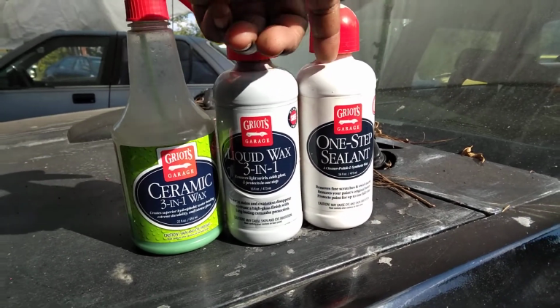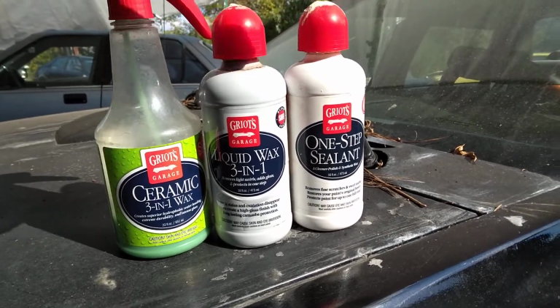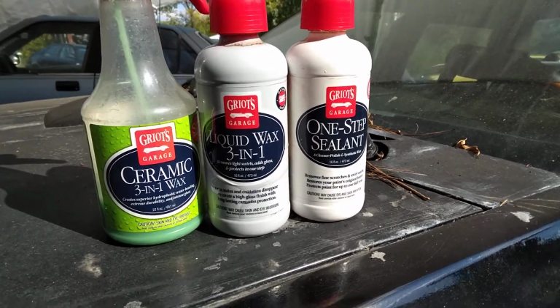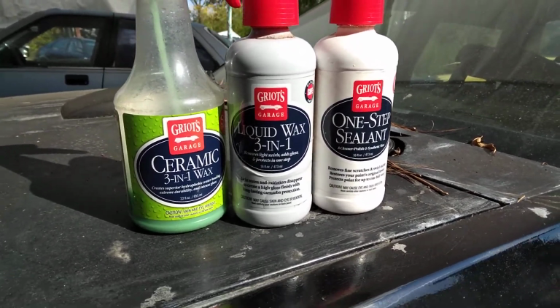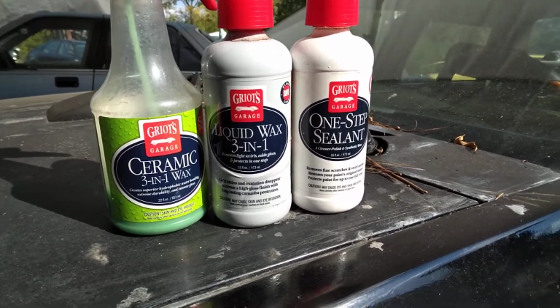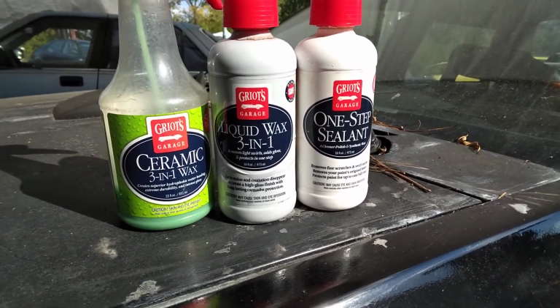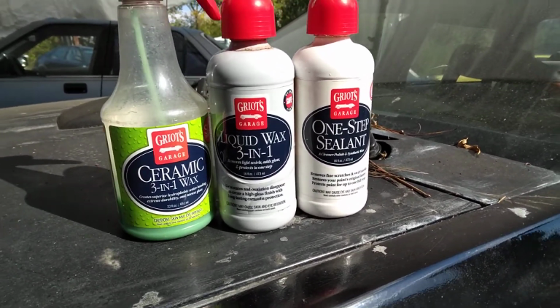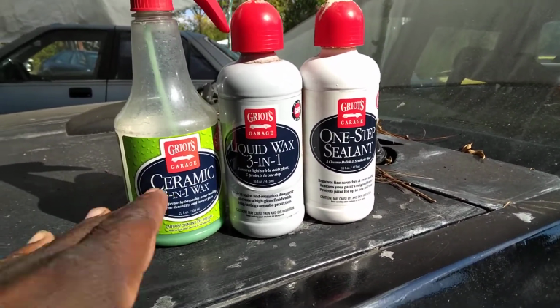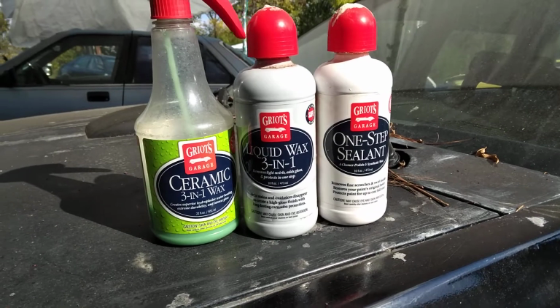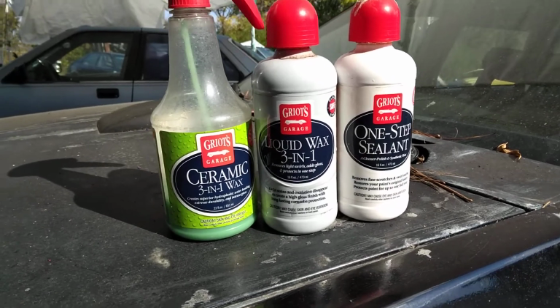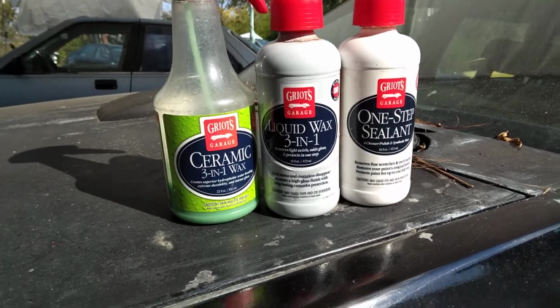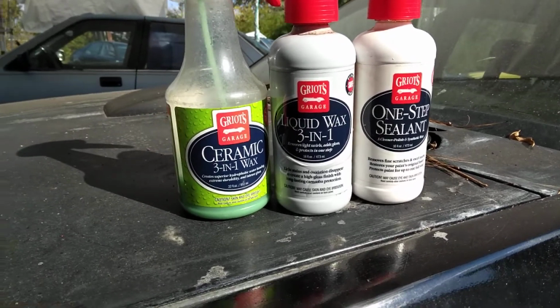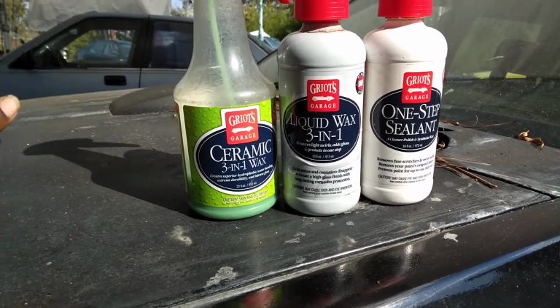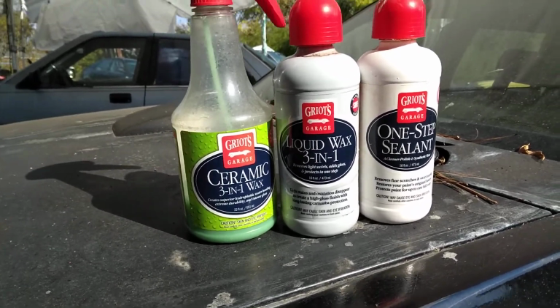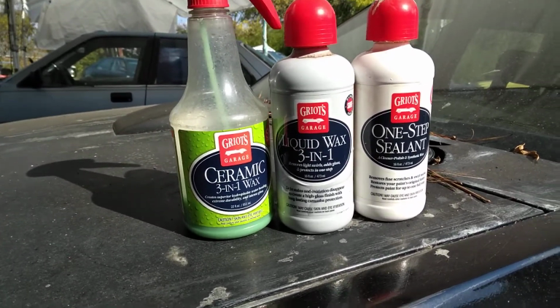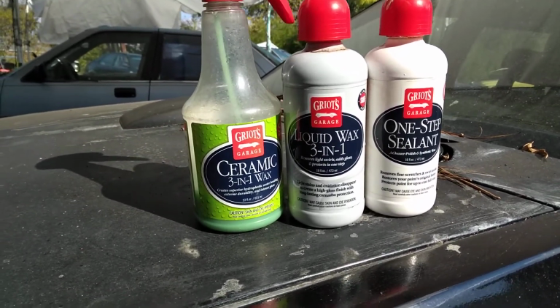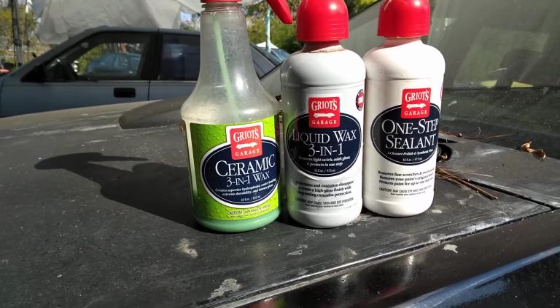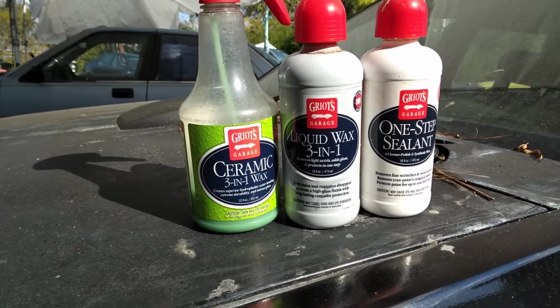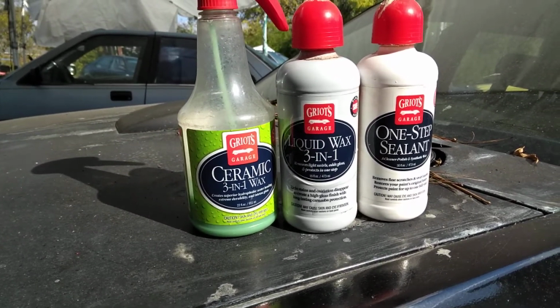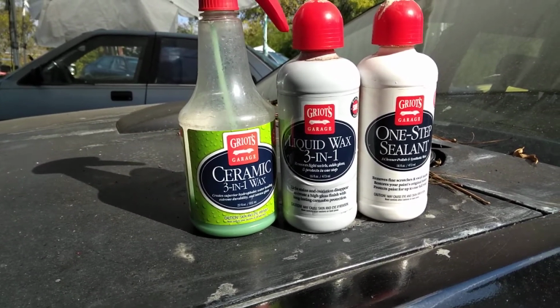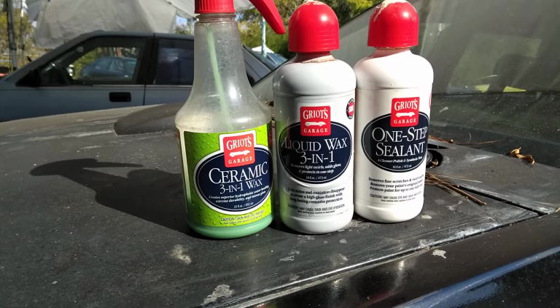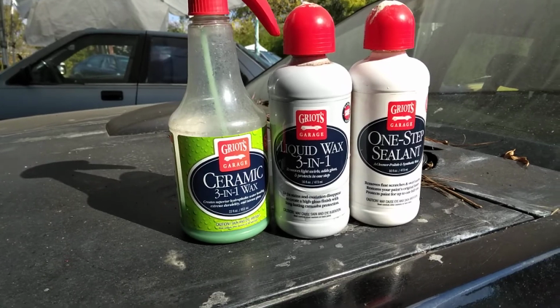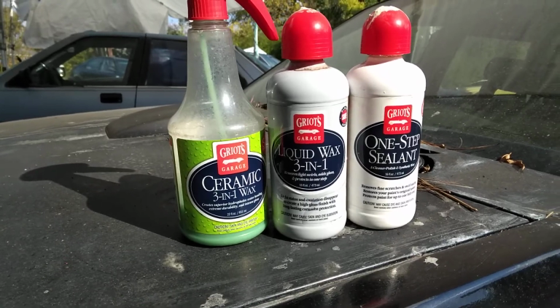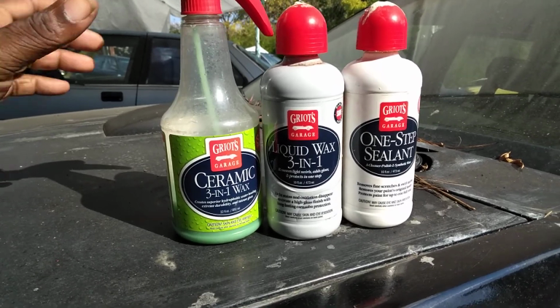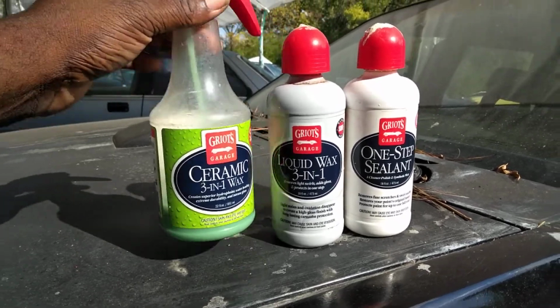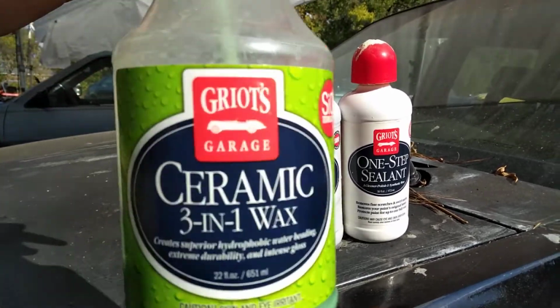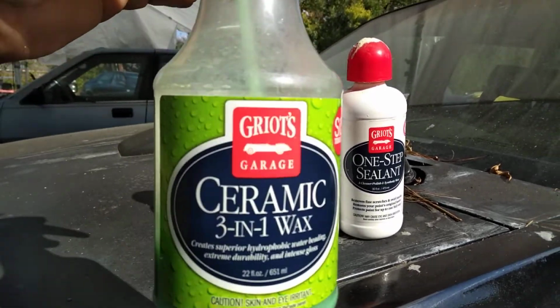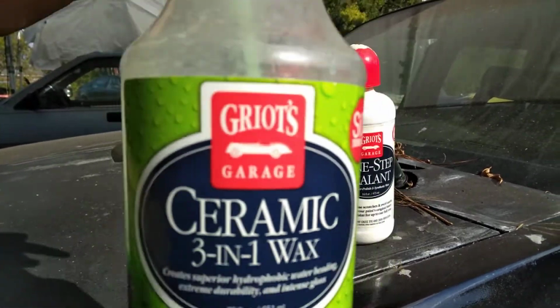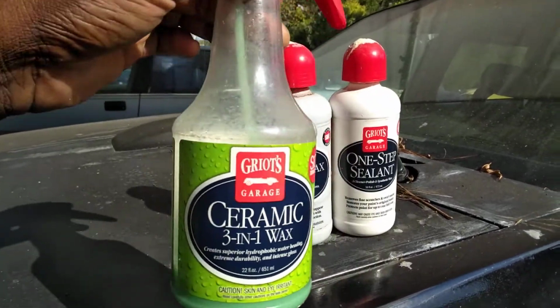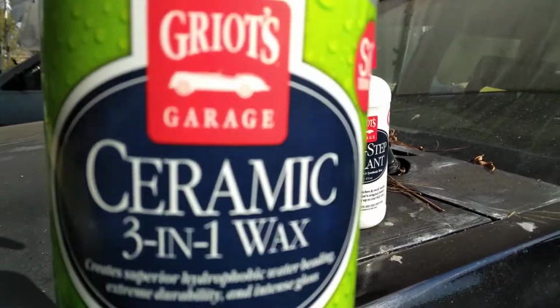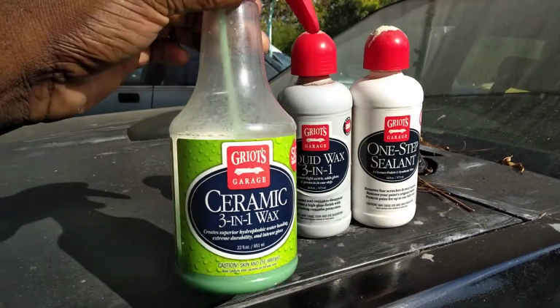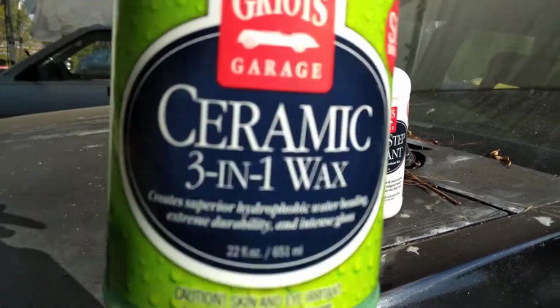You can't beat a full year of protection. We're going to combo everything together here. We also got the Grills Garage 3-in-1 Ceramic Wax, and this is going to give you maximum protection.